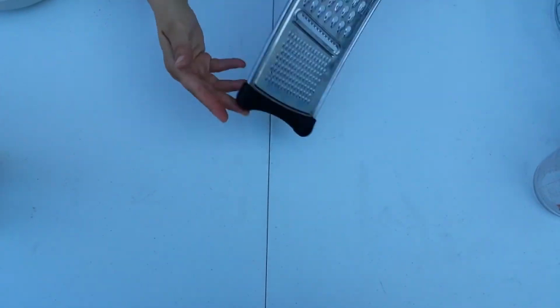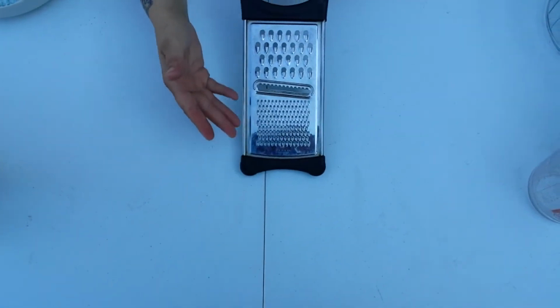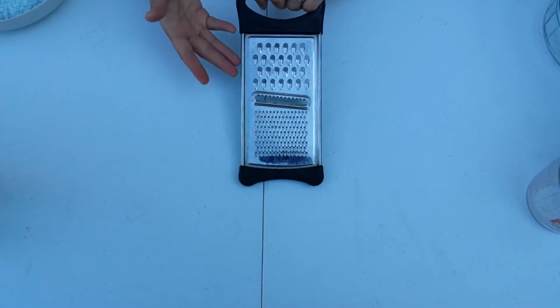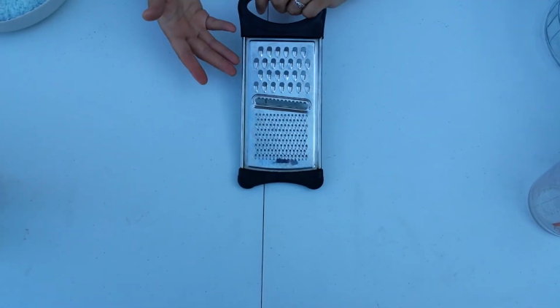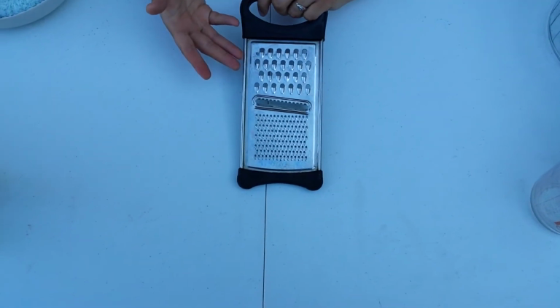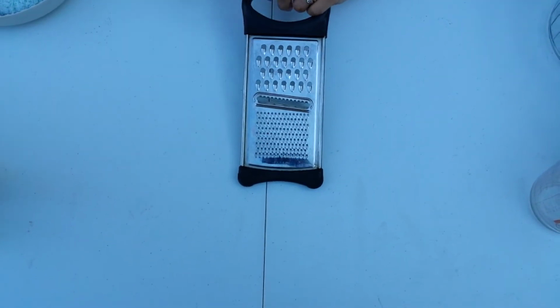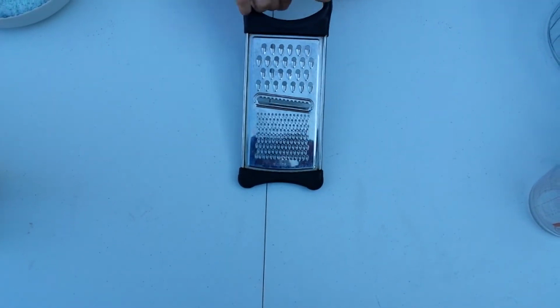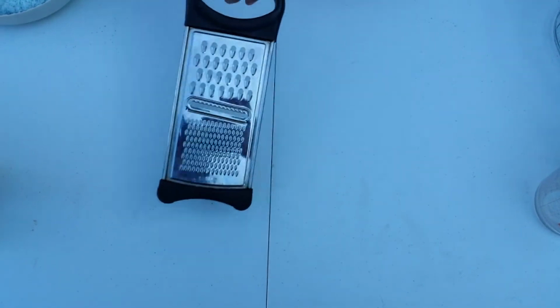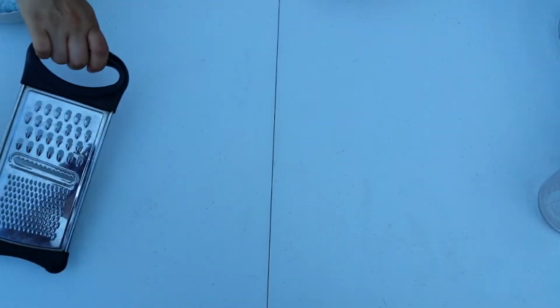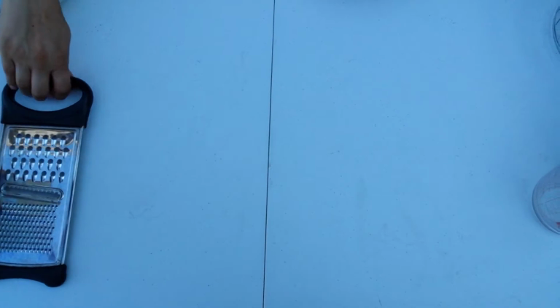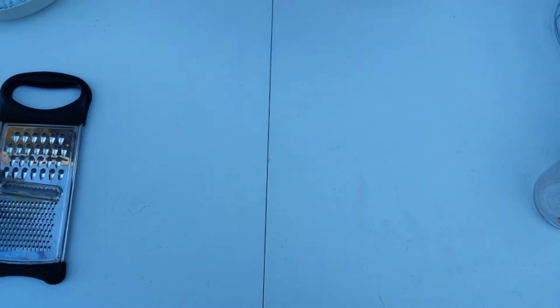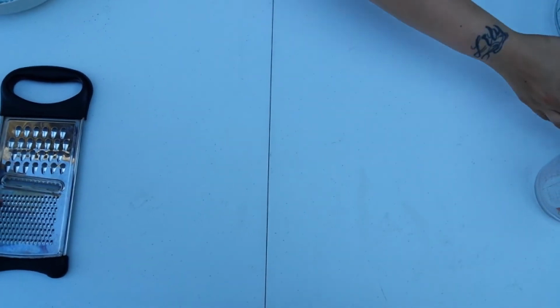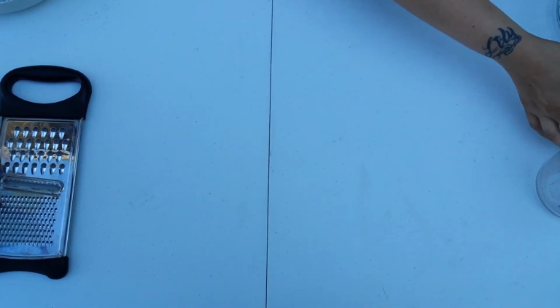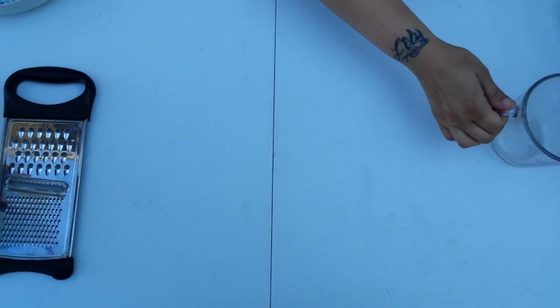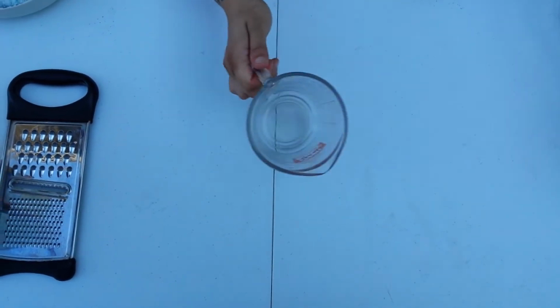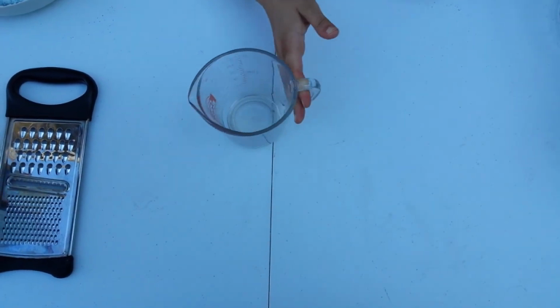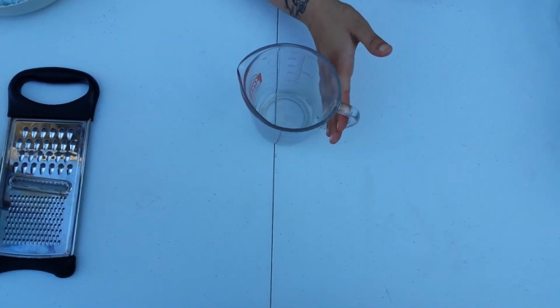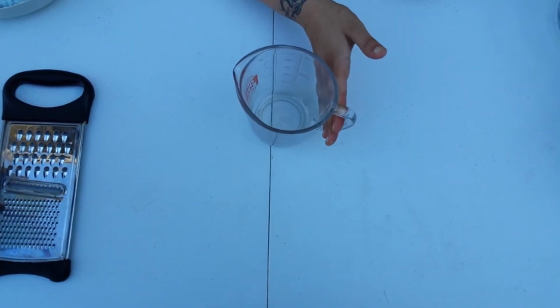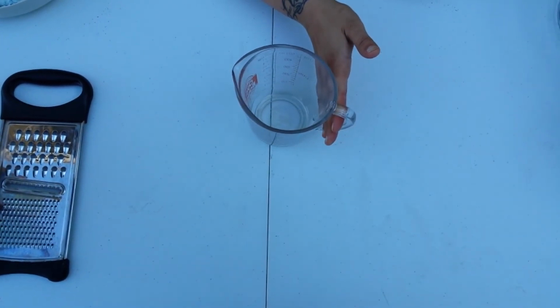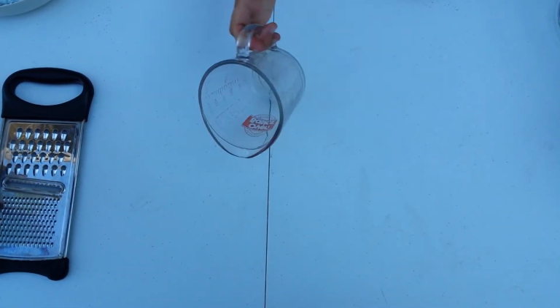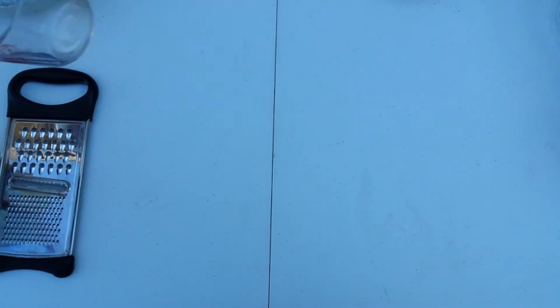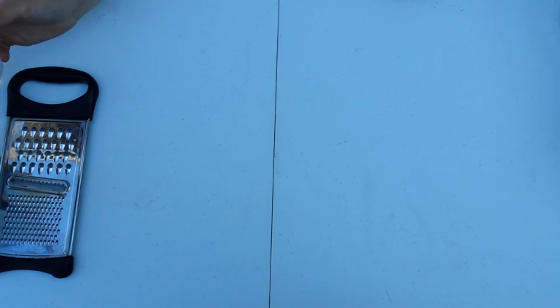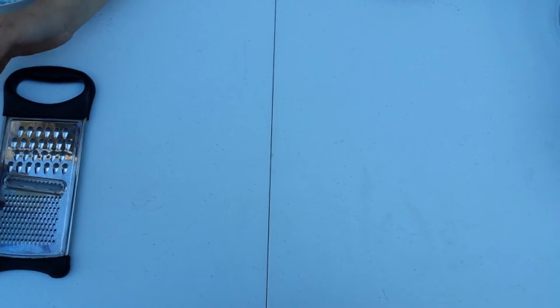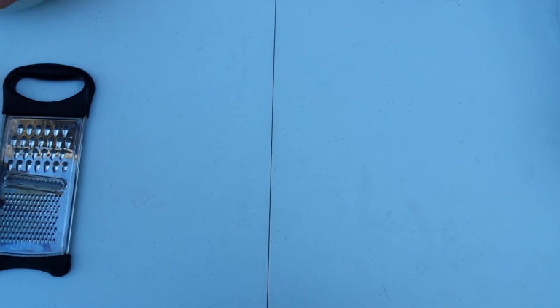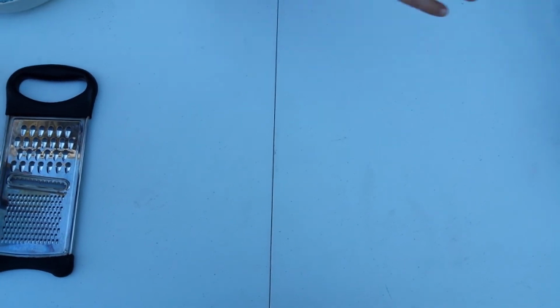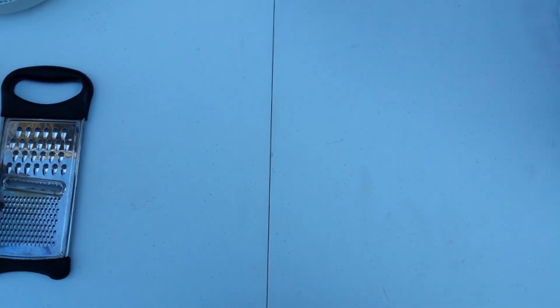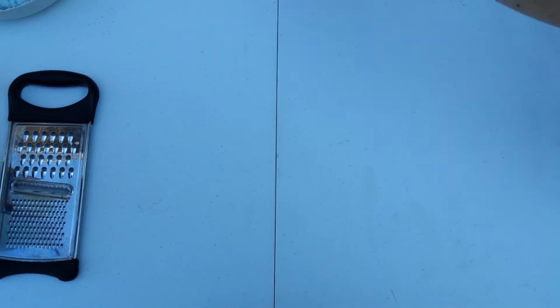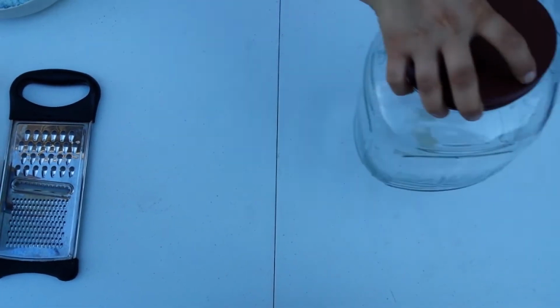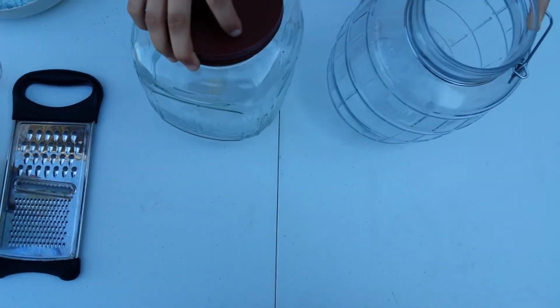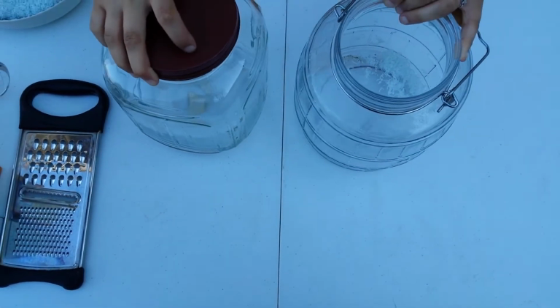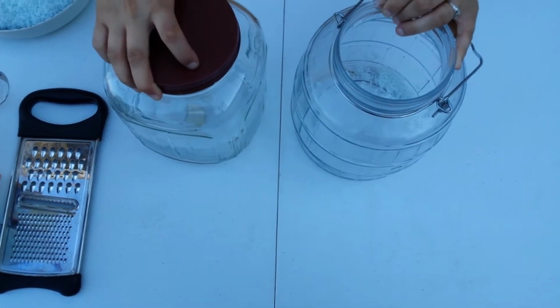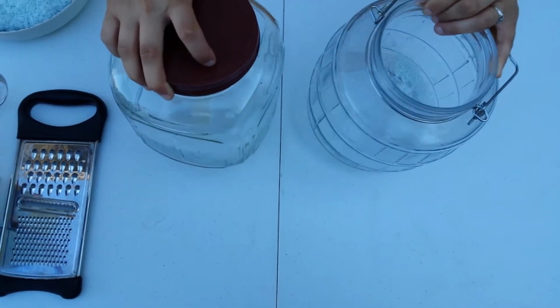You need your soap grater — you can use a cheese grater. You'll also need measuring cups and containers for when you're all done.